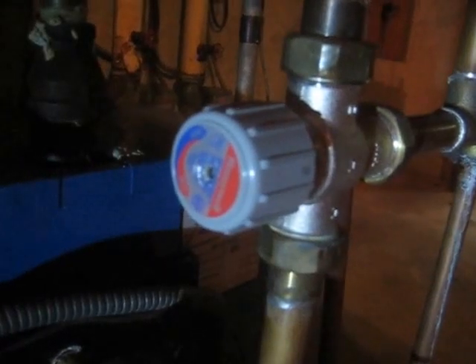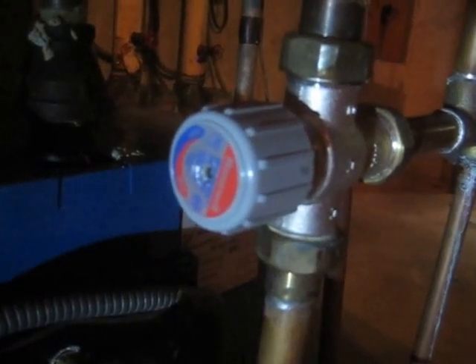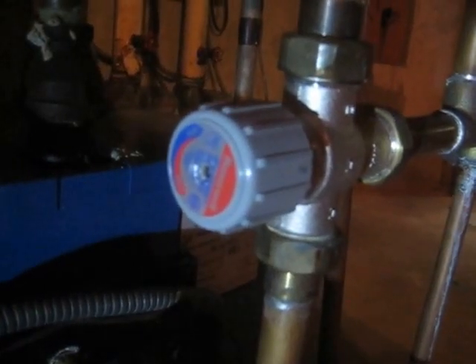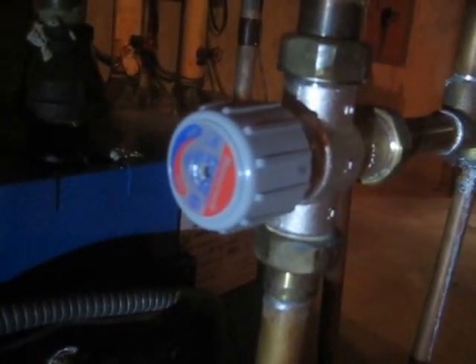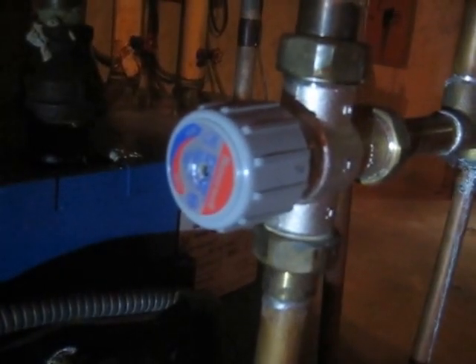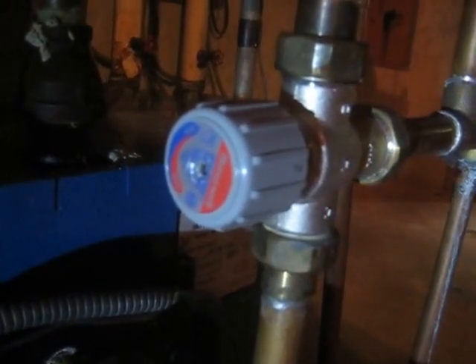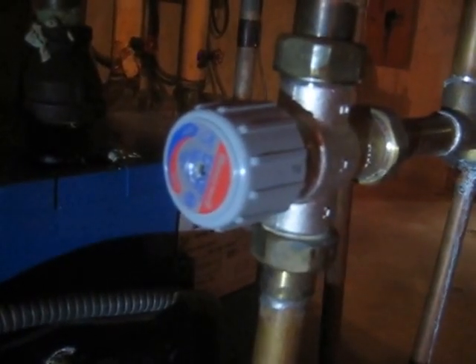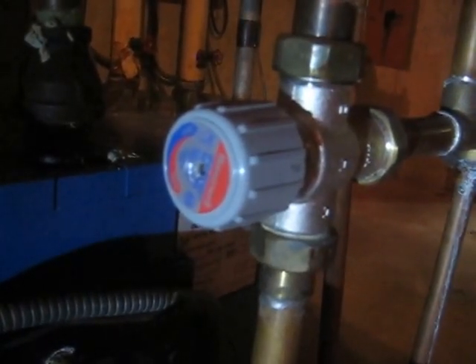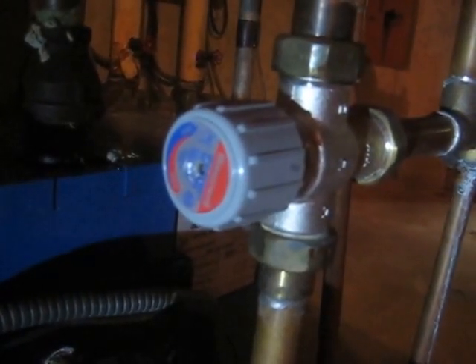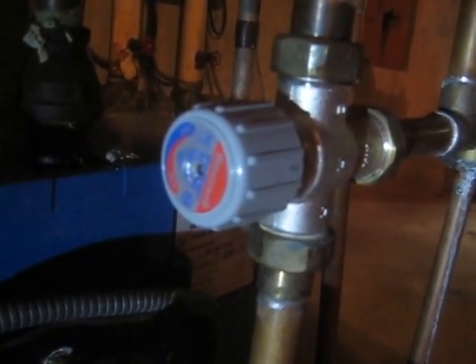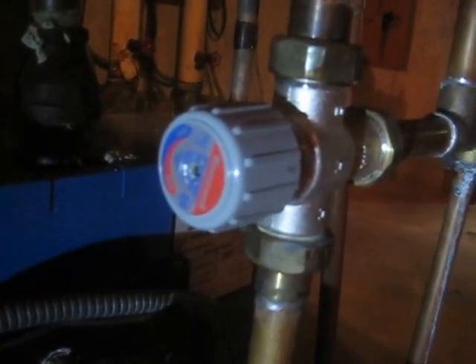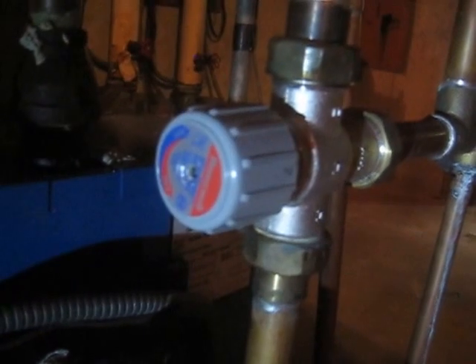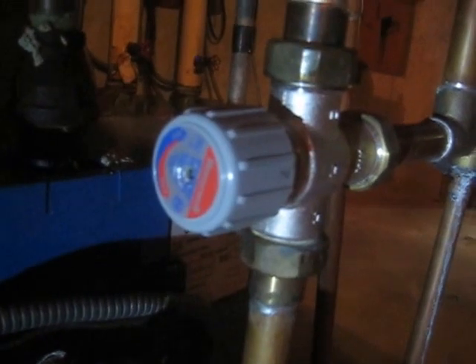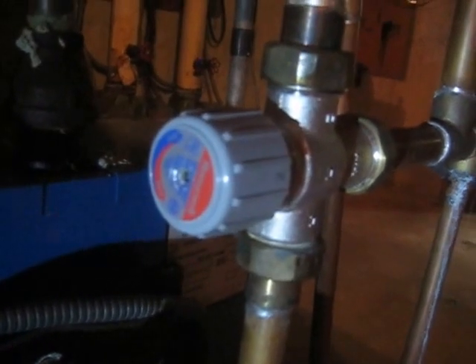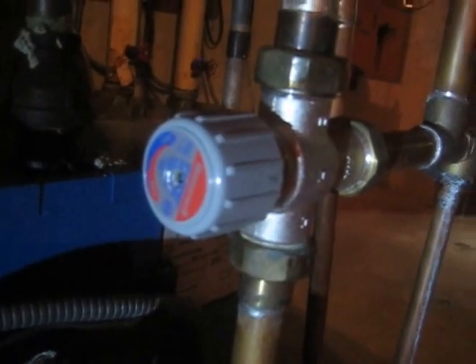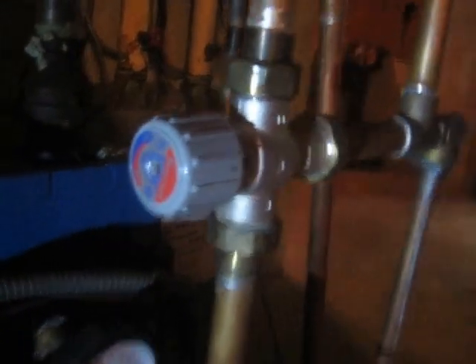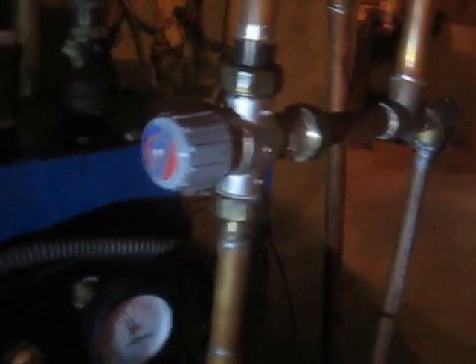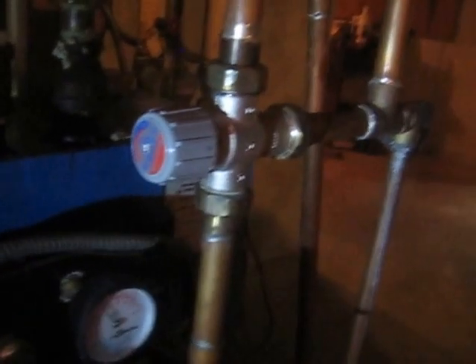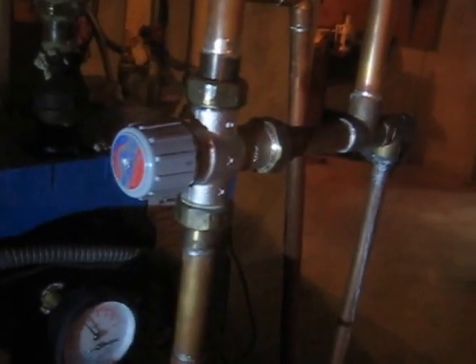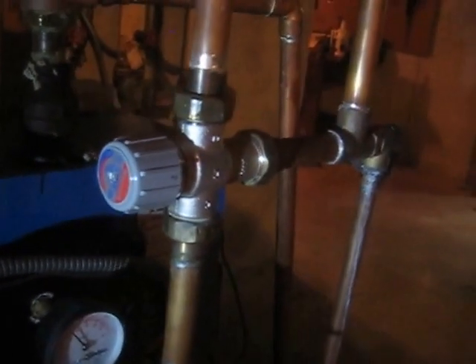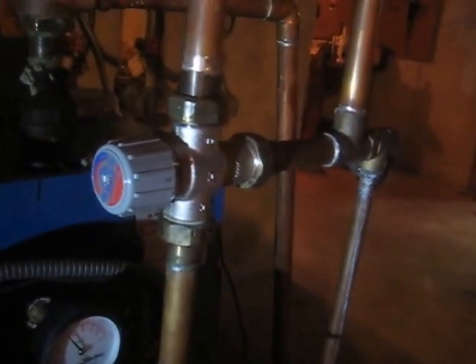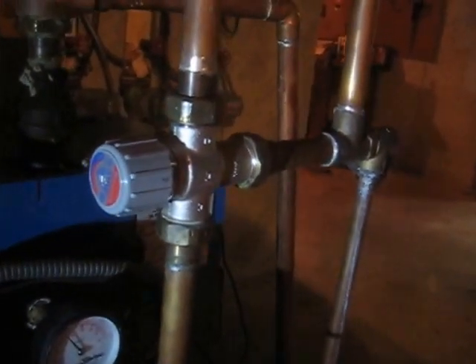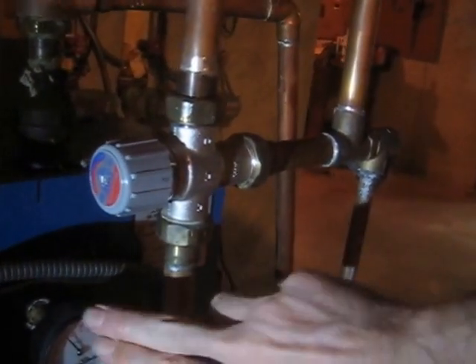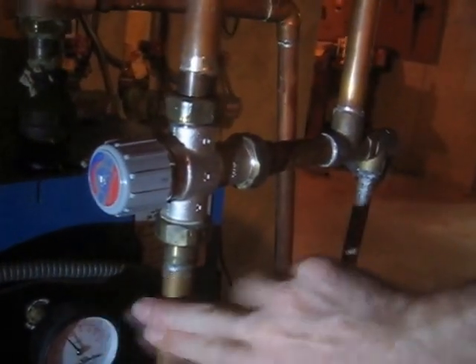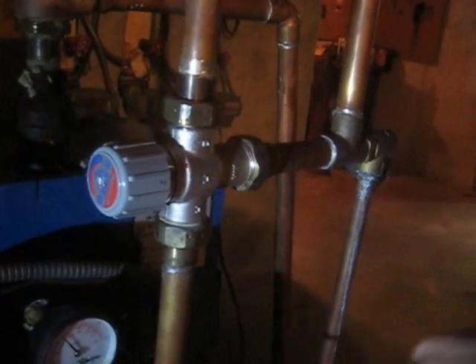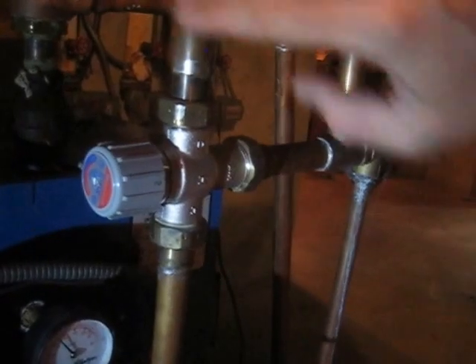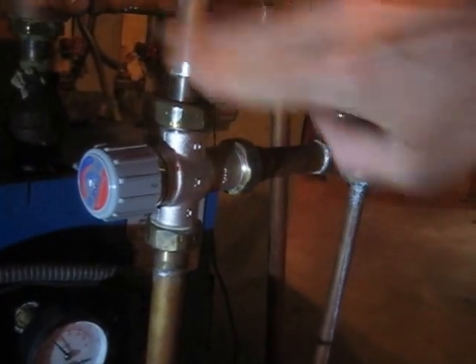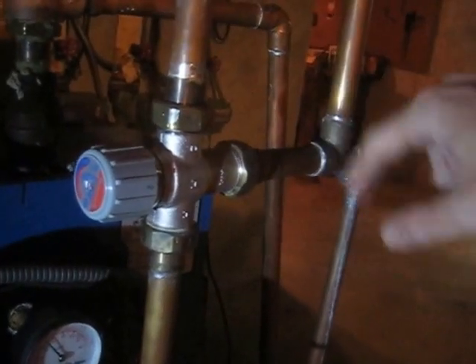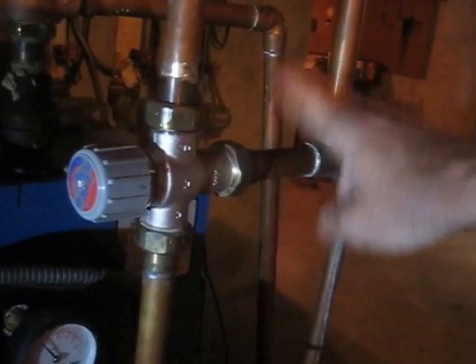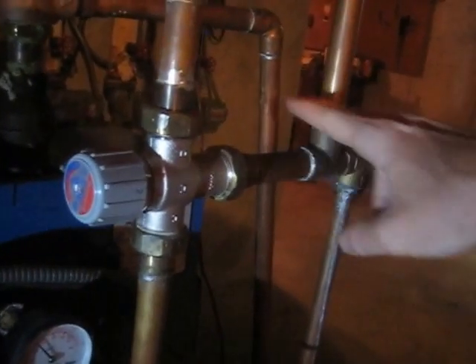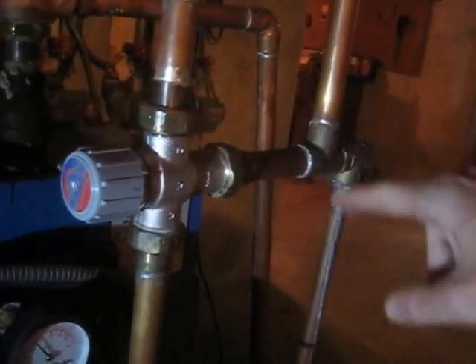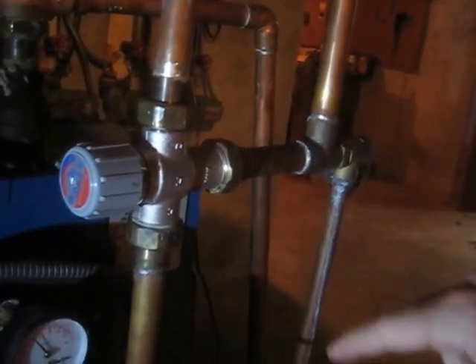This video is about adjusting the Honeywell Sparkomics AM Series mixing valve. The valve is near the furnace, and it mixes hot and cold water to go to the house.